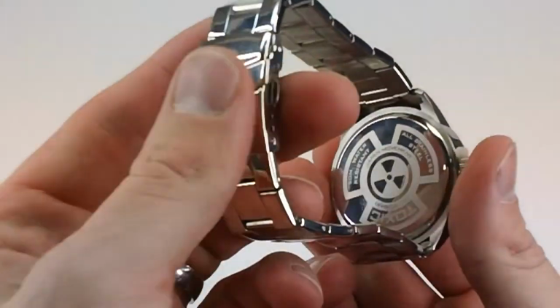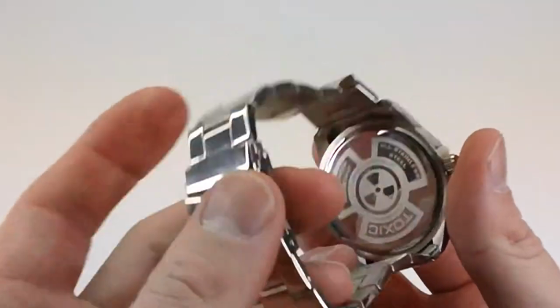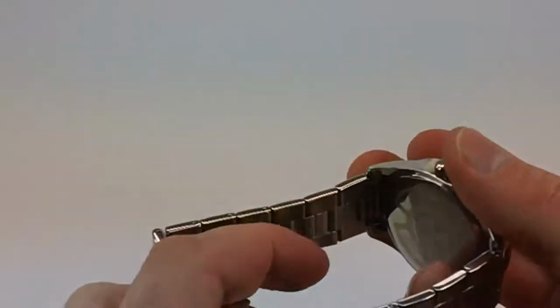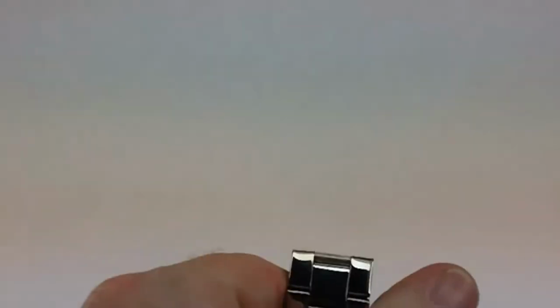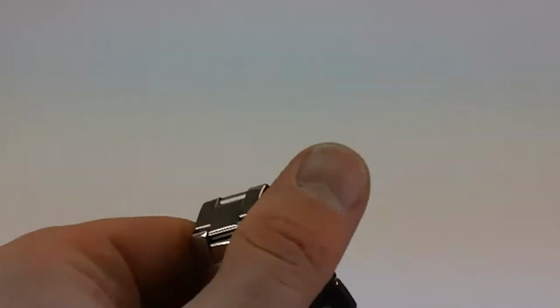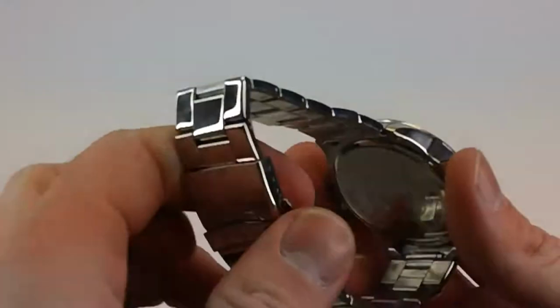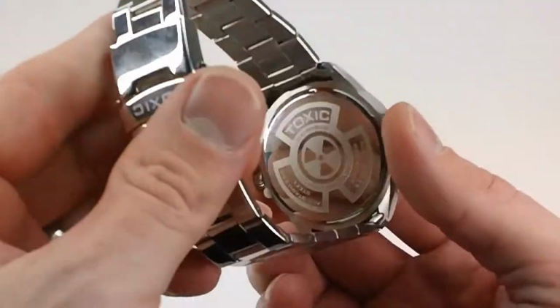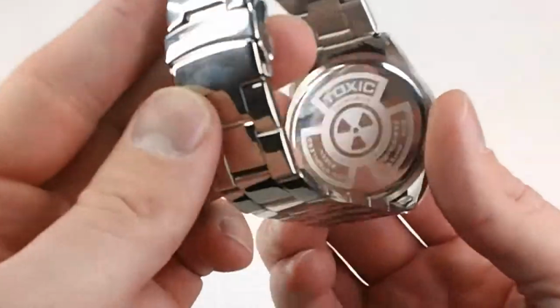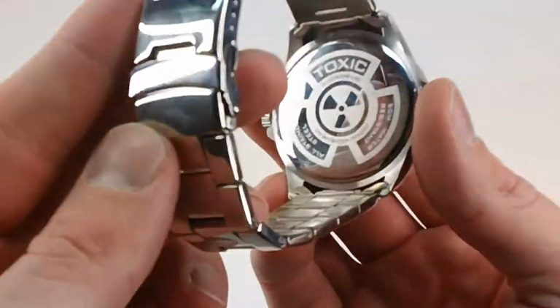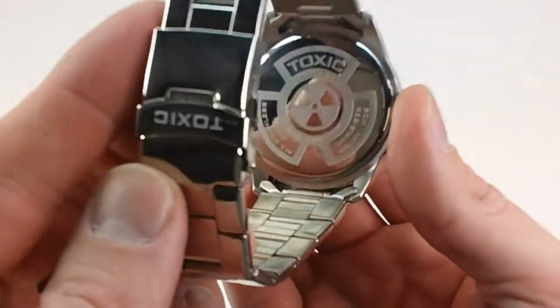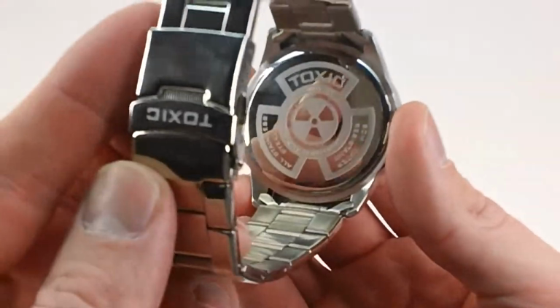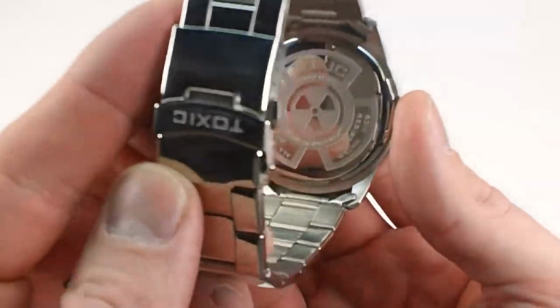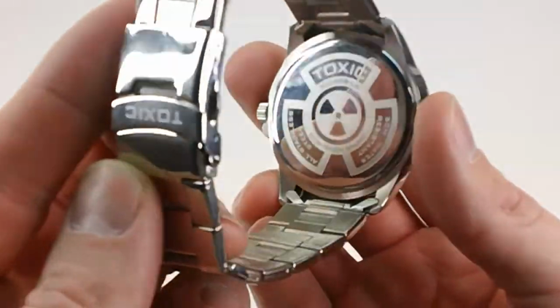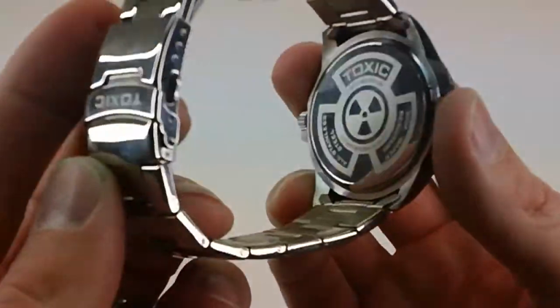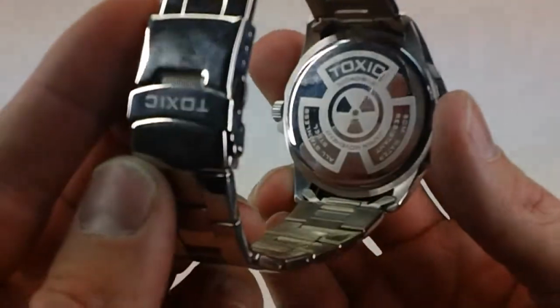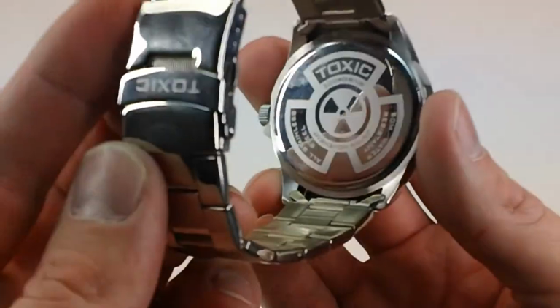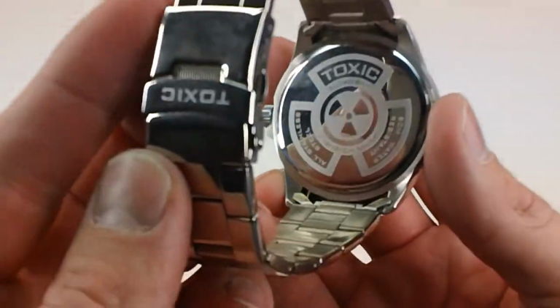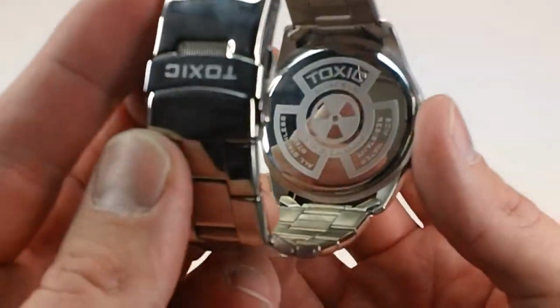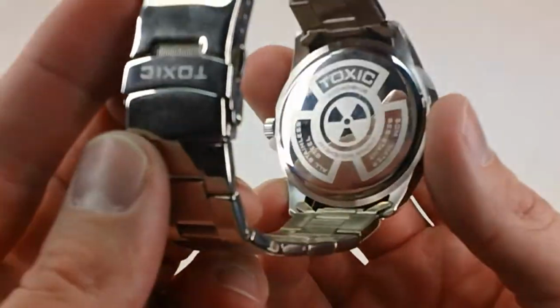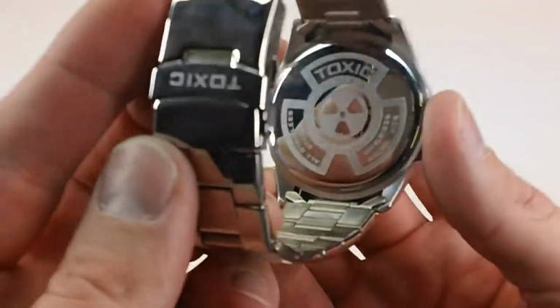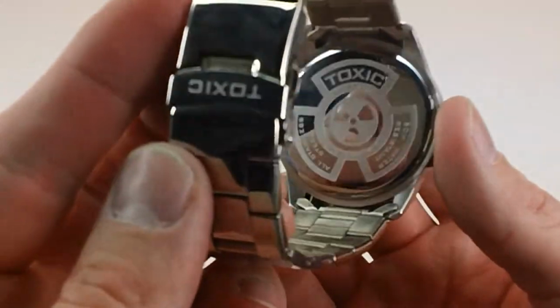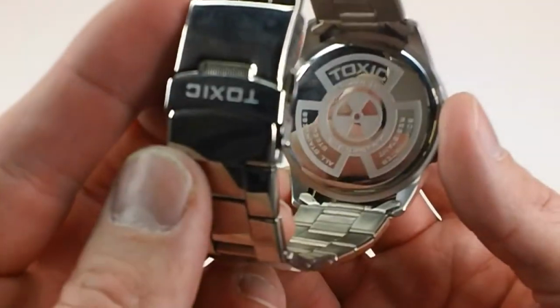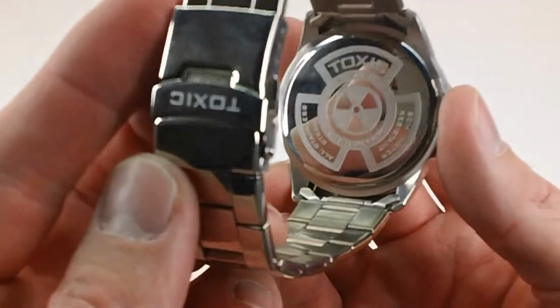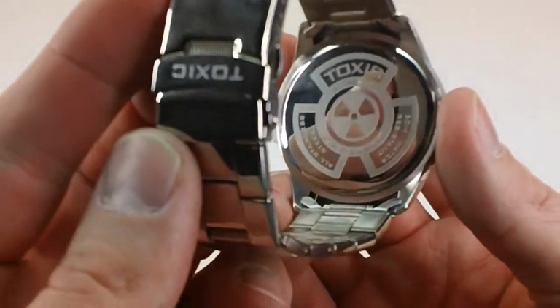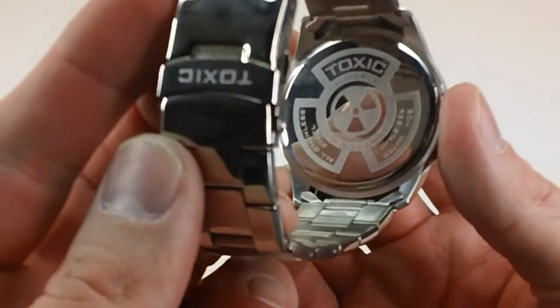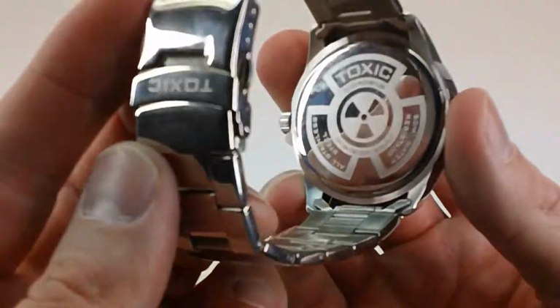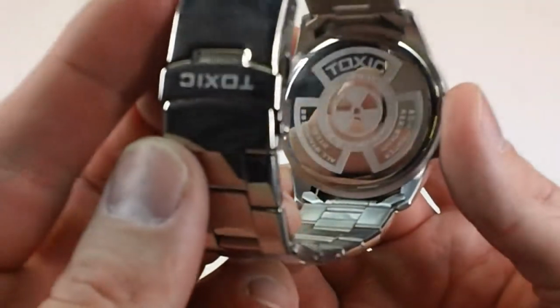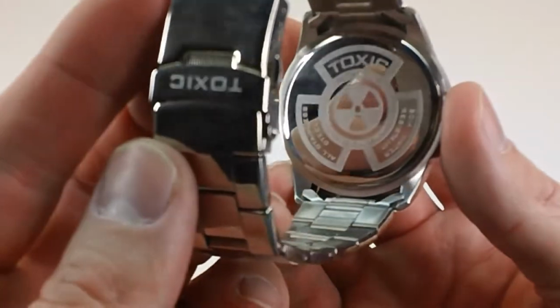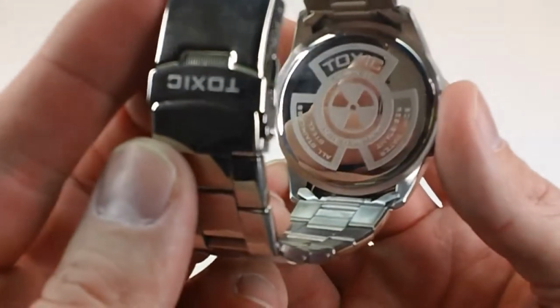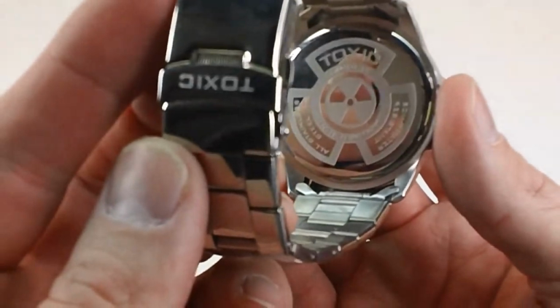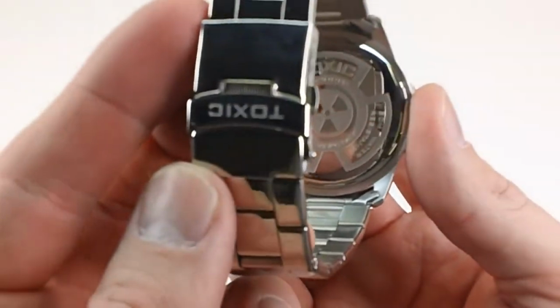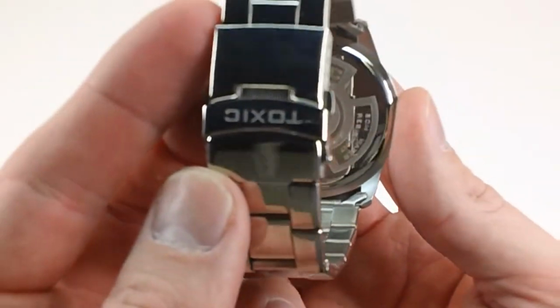Looking at the case back now — I really like the logo on these. You've got the Toxic logo on the back, a nice look to it. Very bright, polished stainless steel — it's like a mirror. You can actually see myself in it right here.